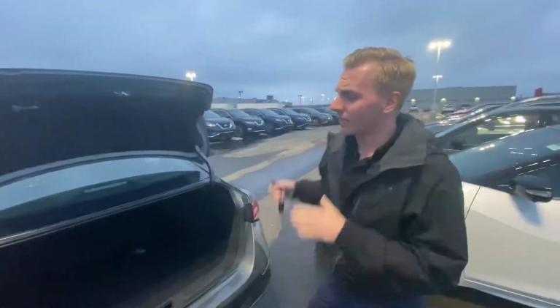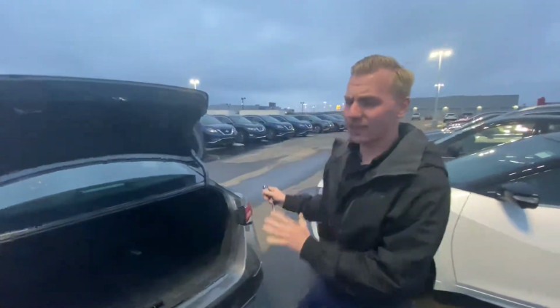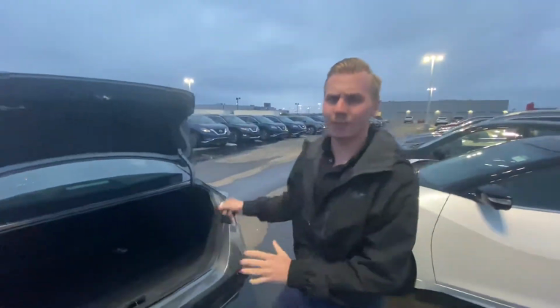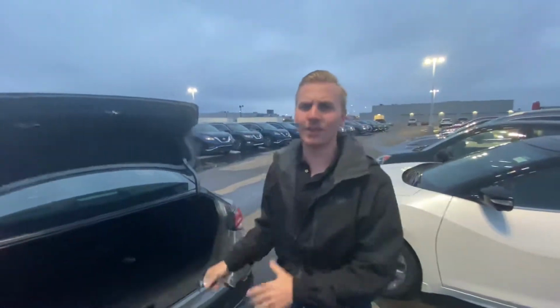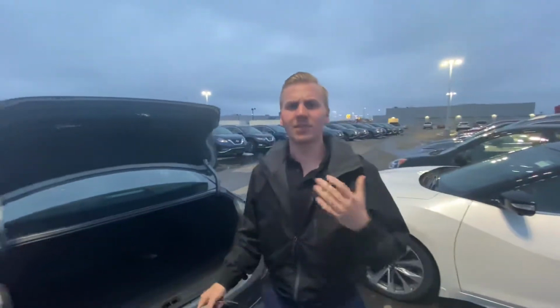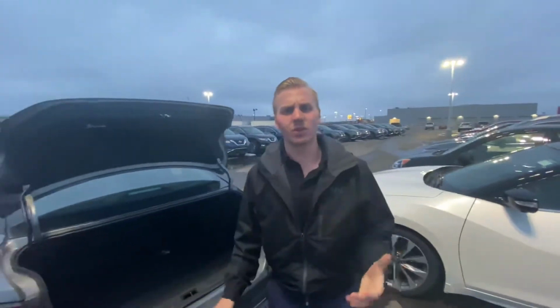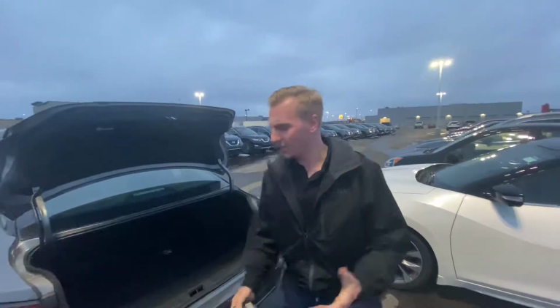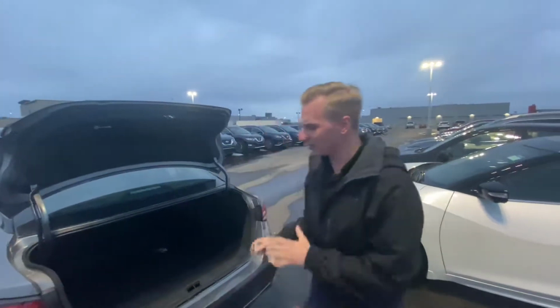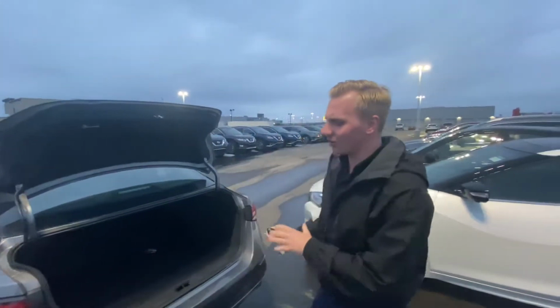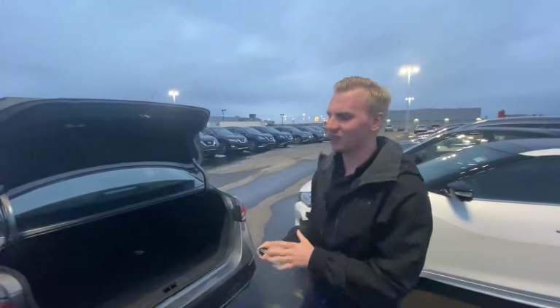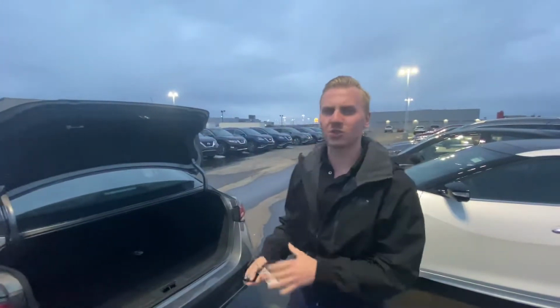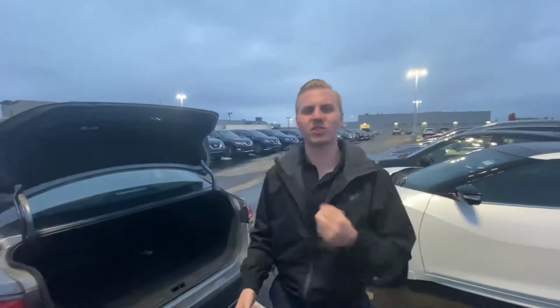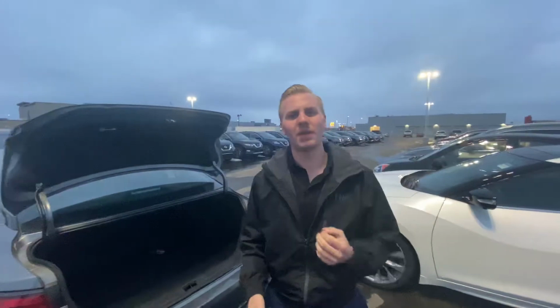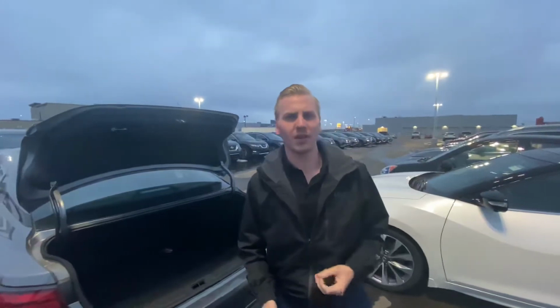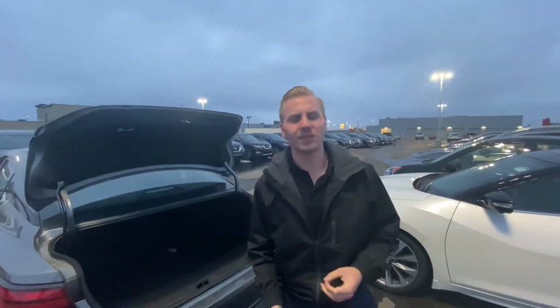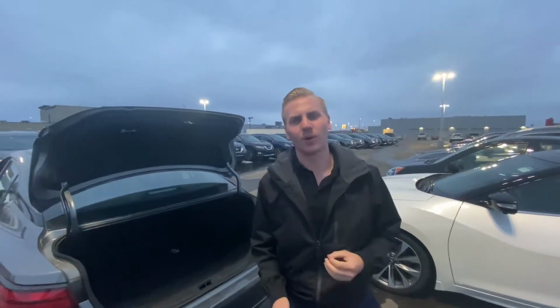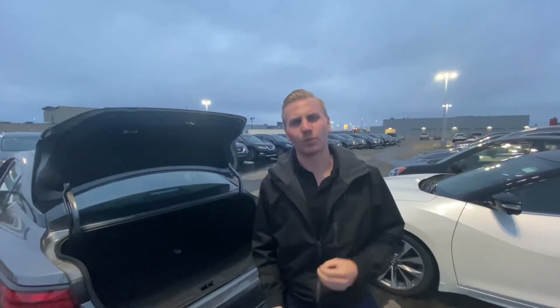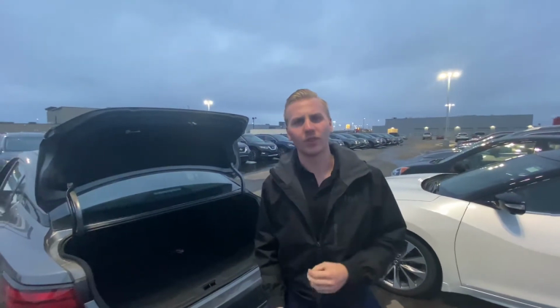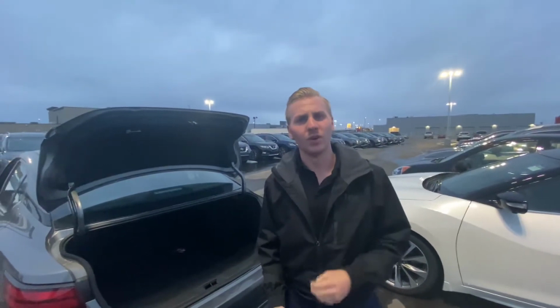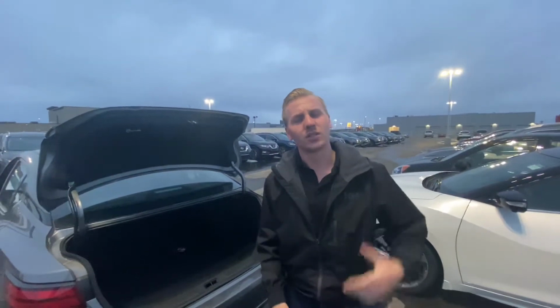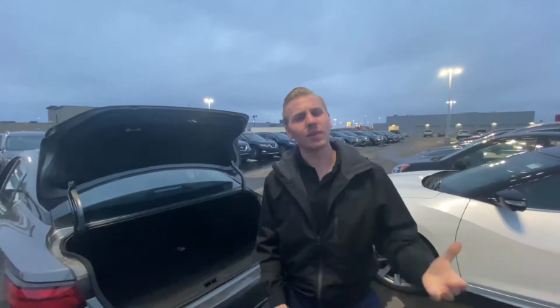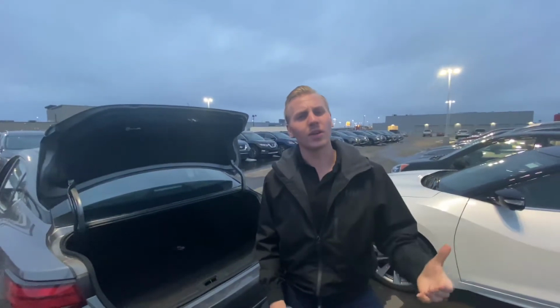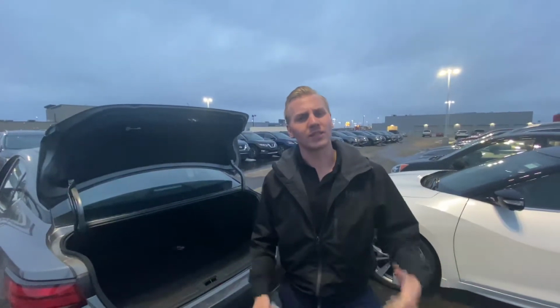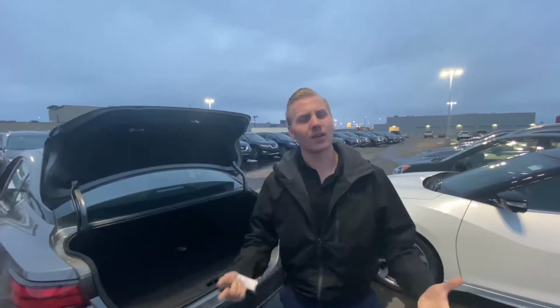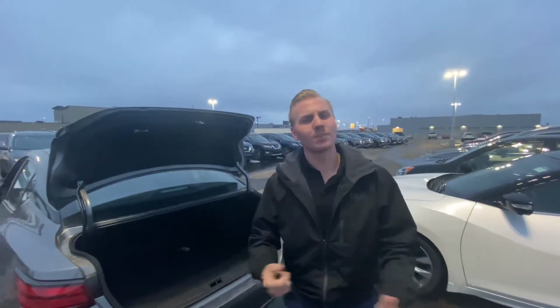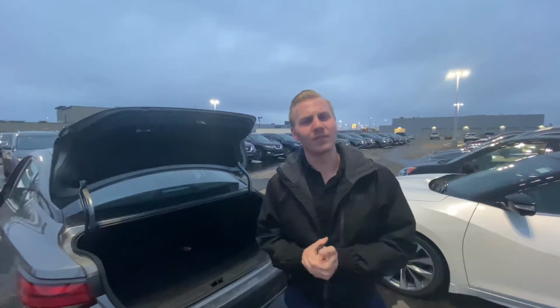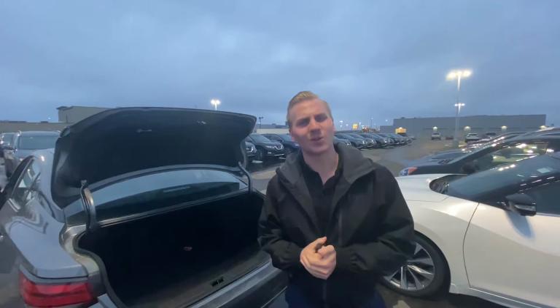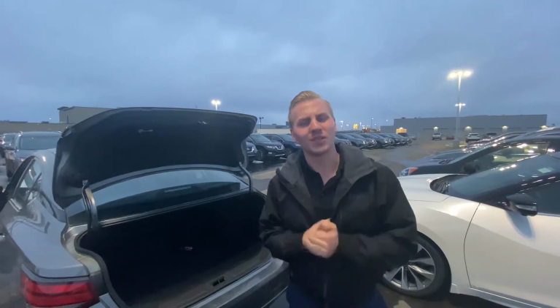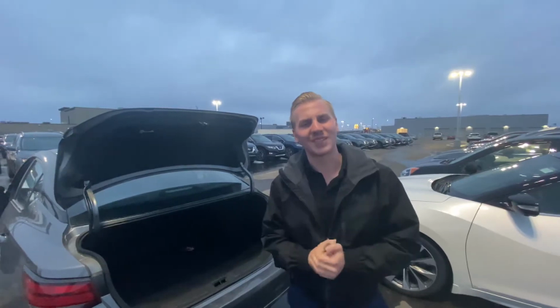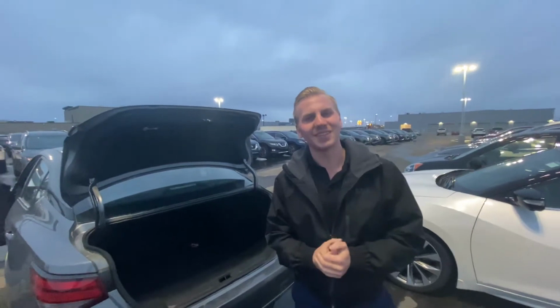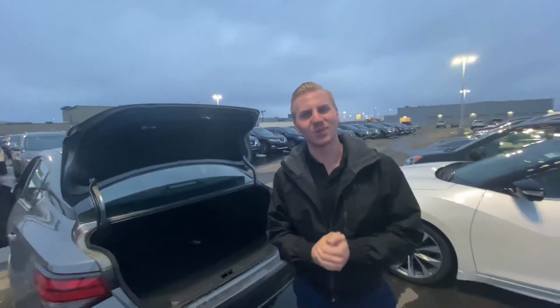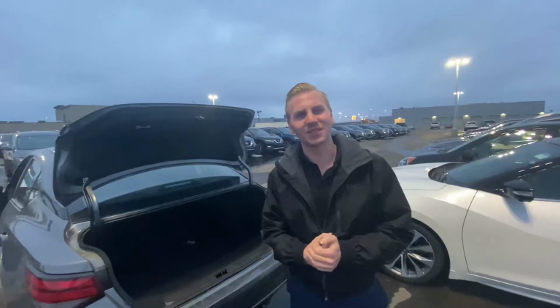Next steps would be coming down to the store and taking this vehicle for a test drive, just to make sure that it is the perfect one for you. Give me a call here, we can set it all up — 780-769-0060.